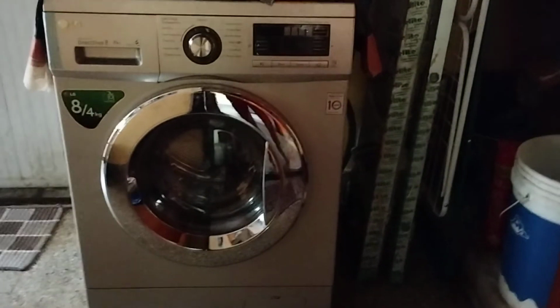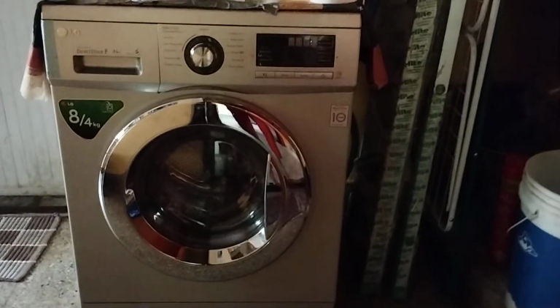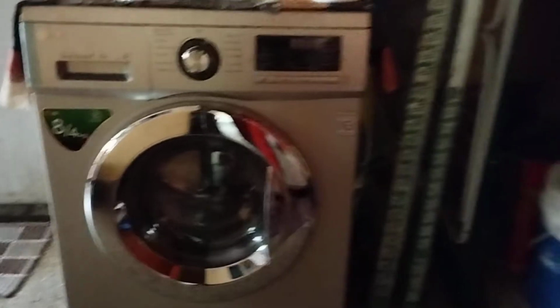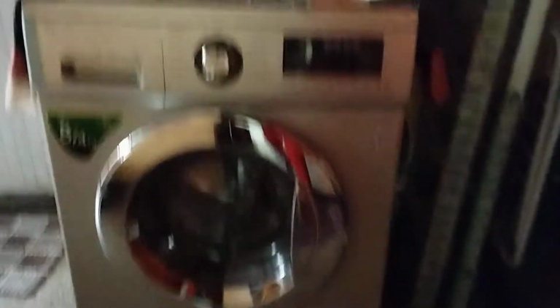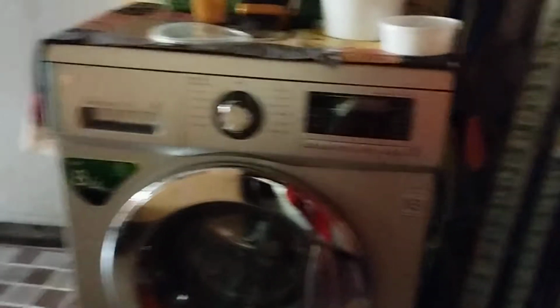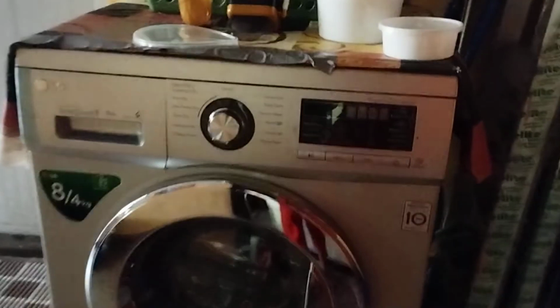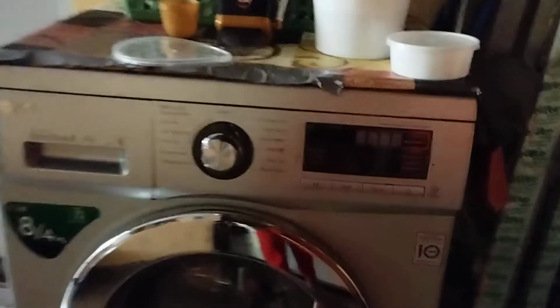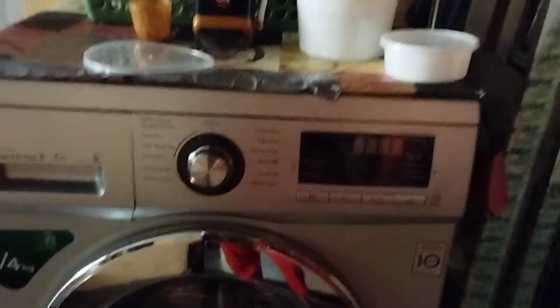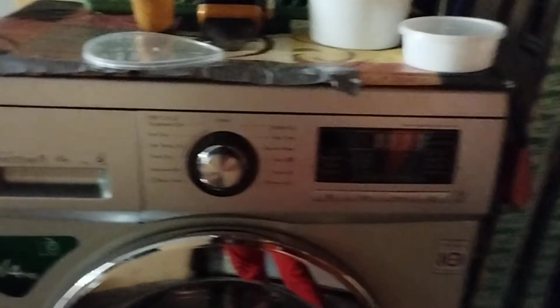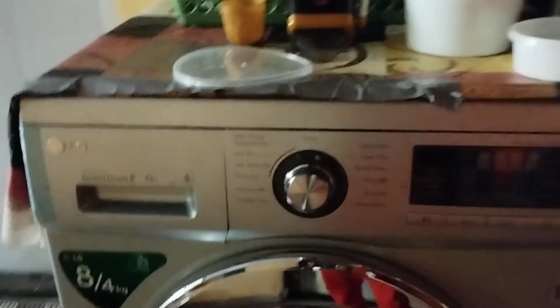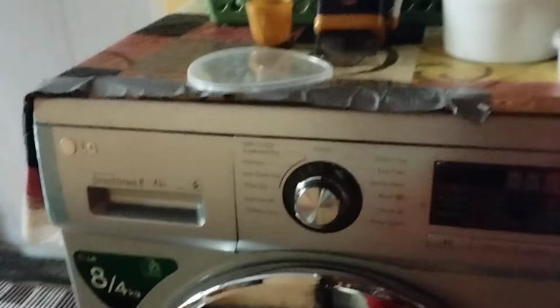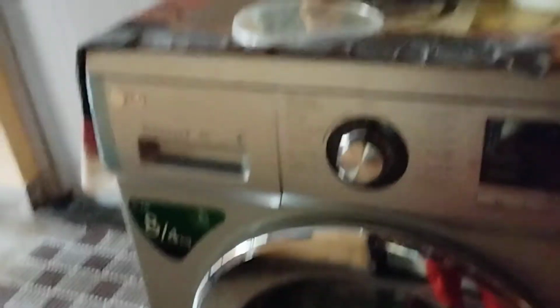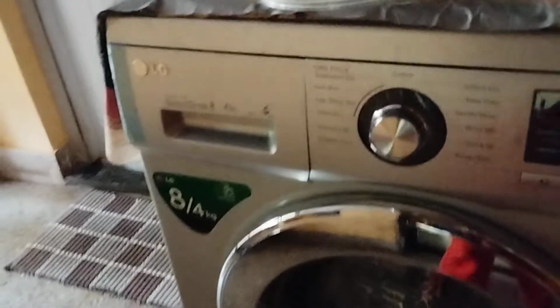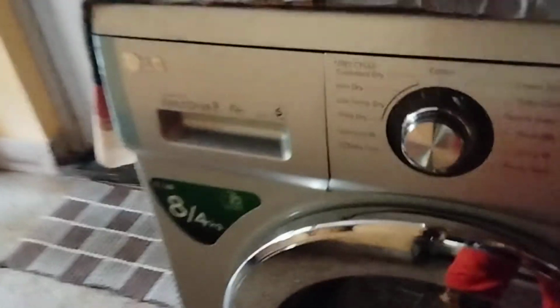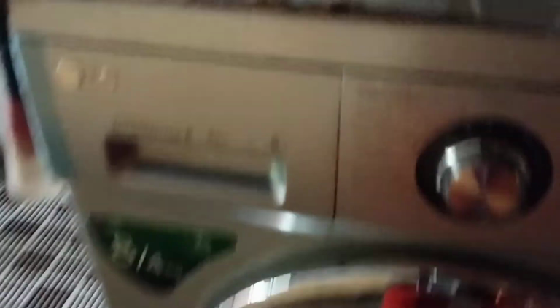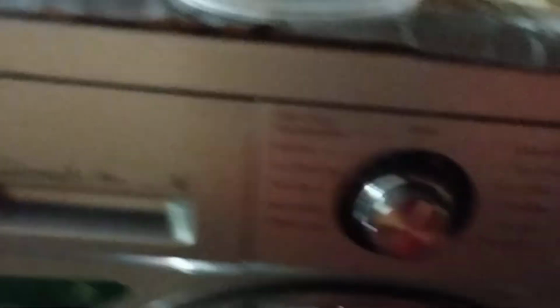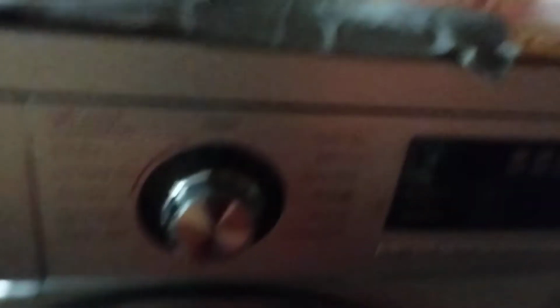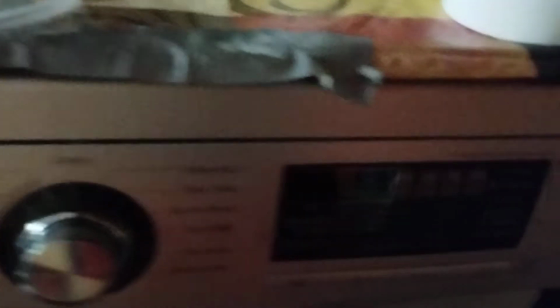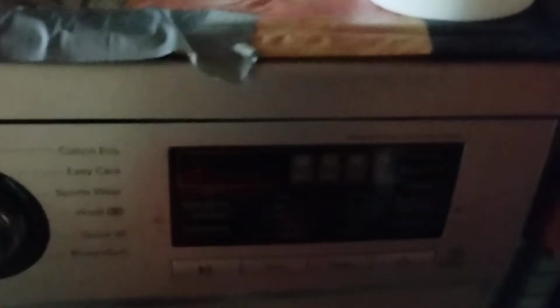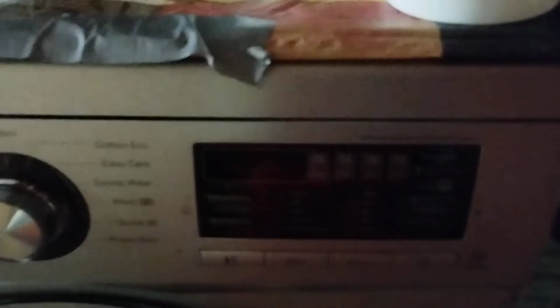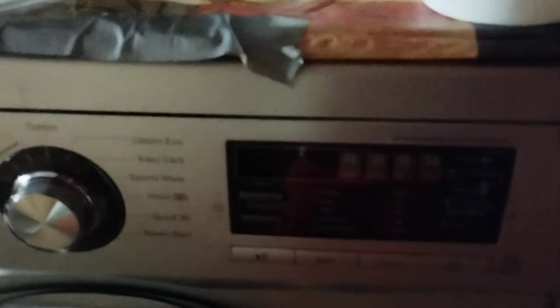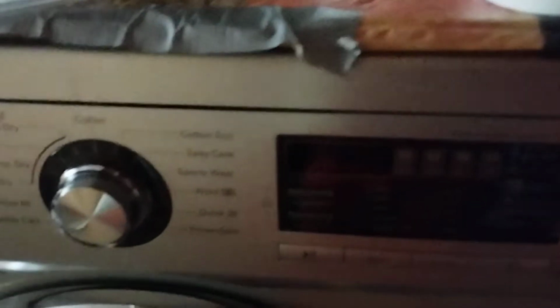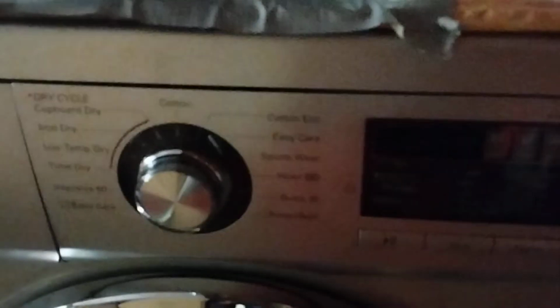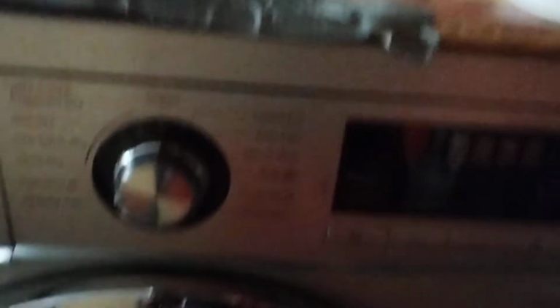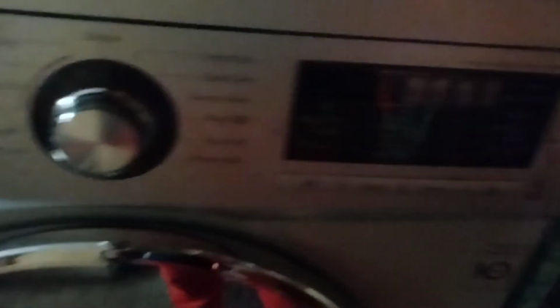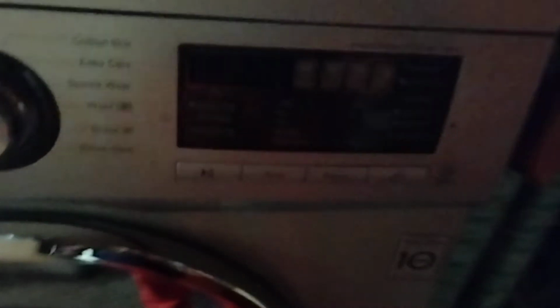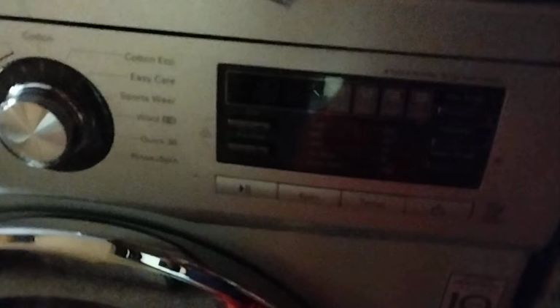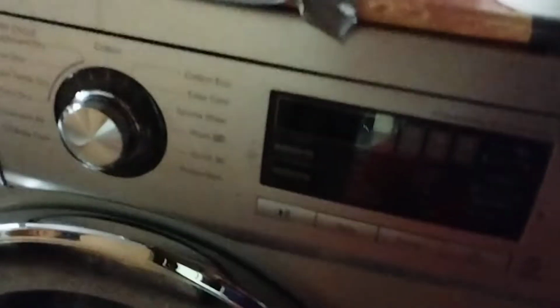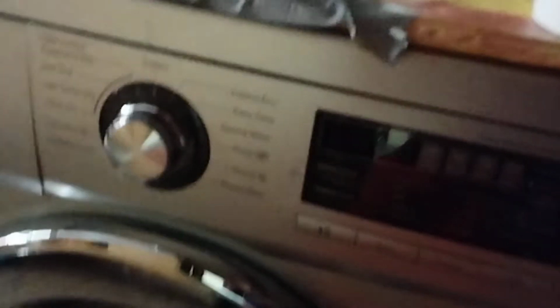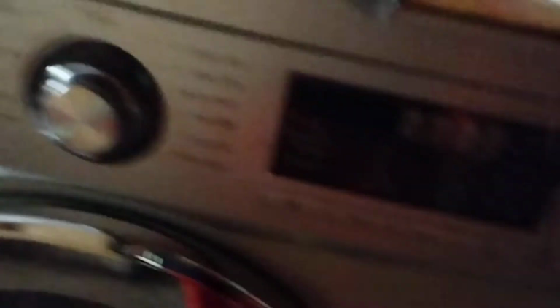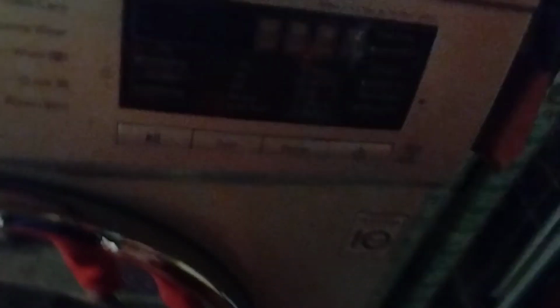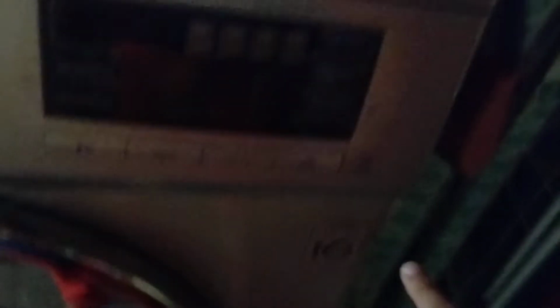Here's an LG 8.4 cubic foot washer and dryer. I'm going to show you how to dry only.